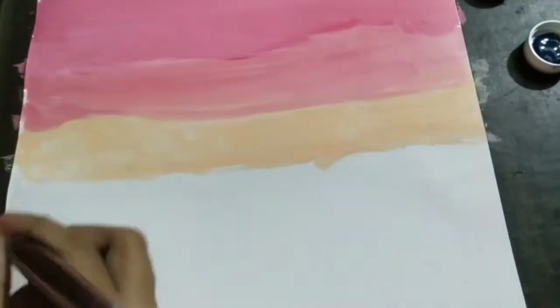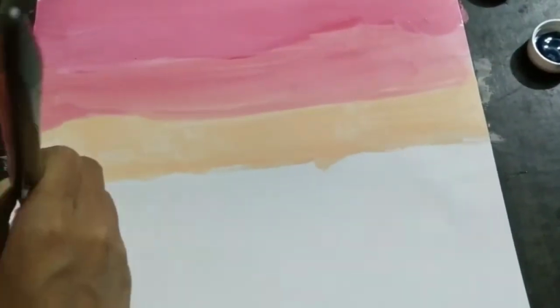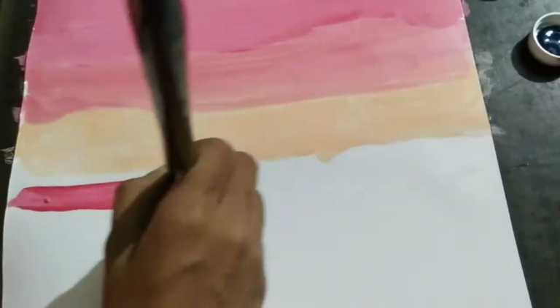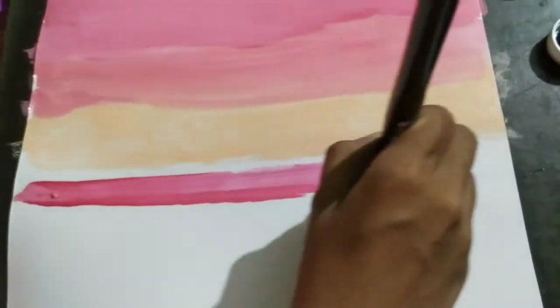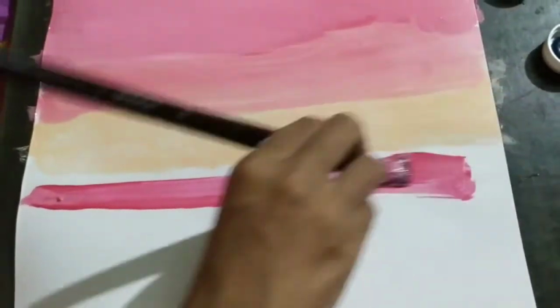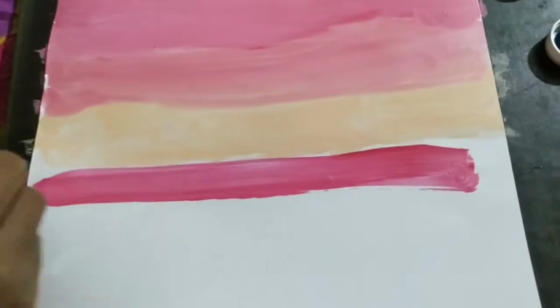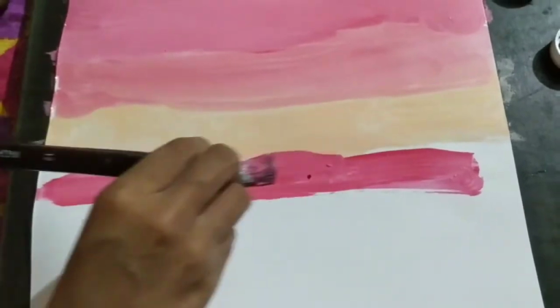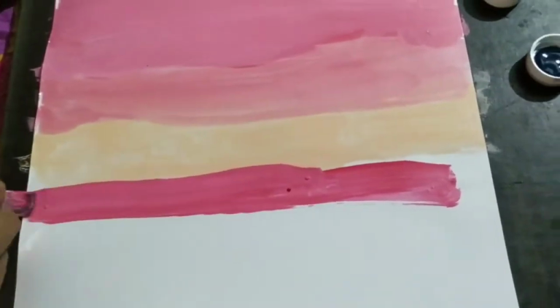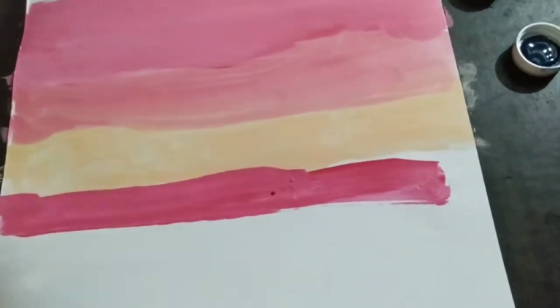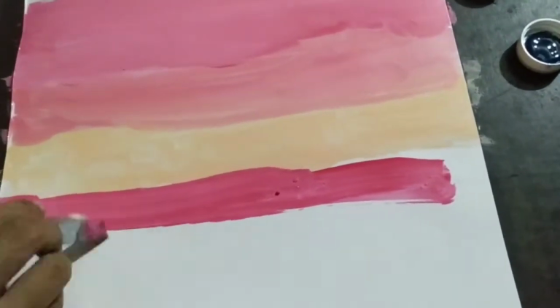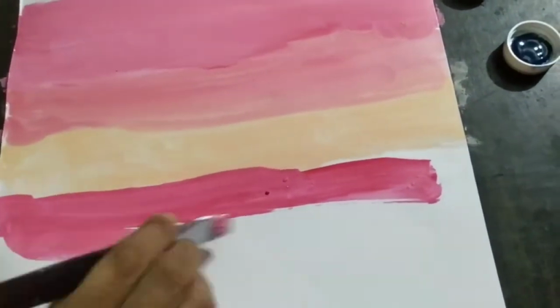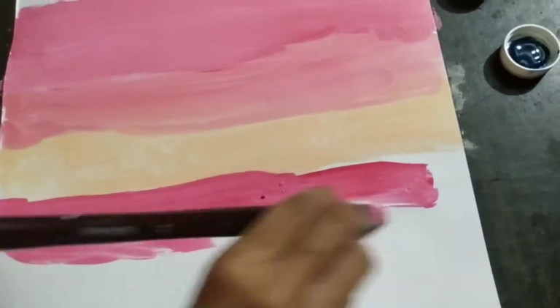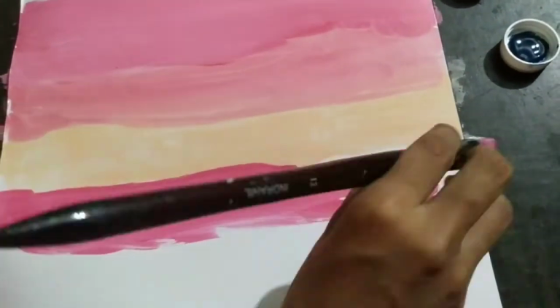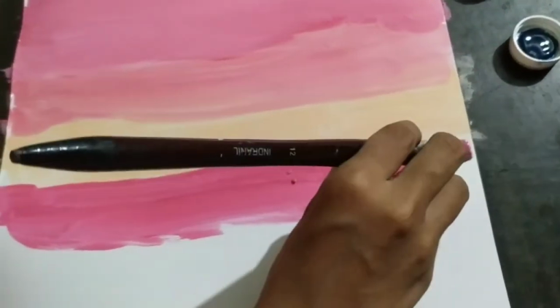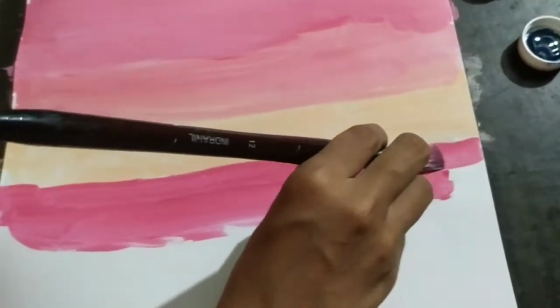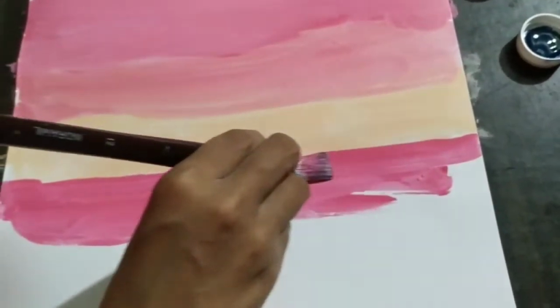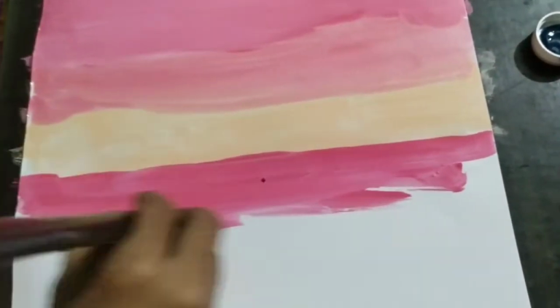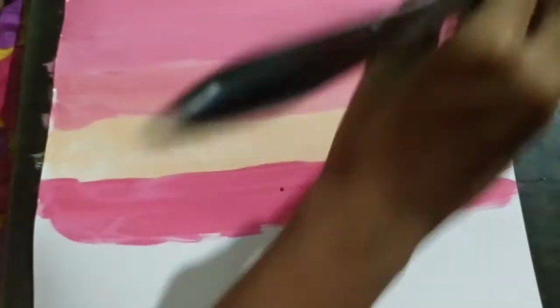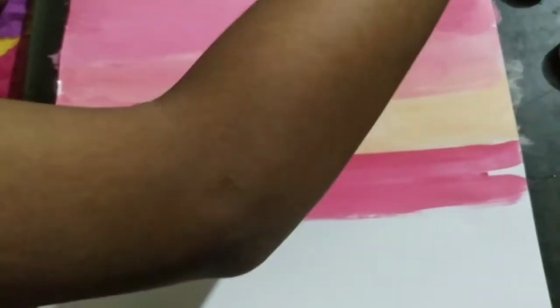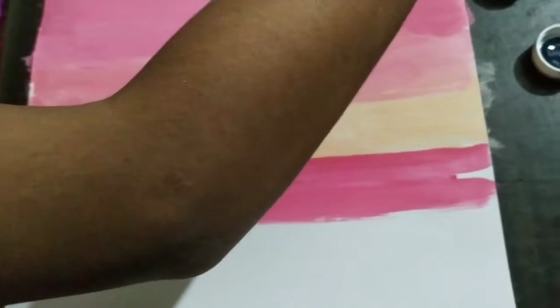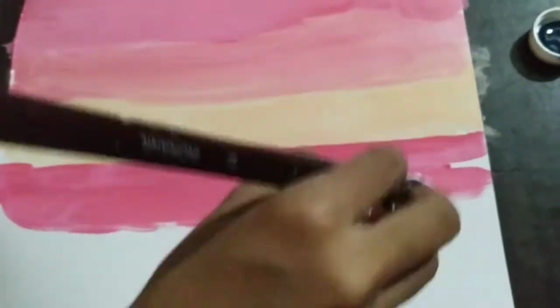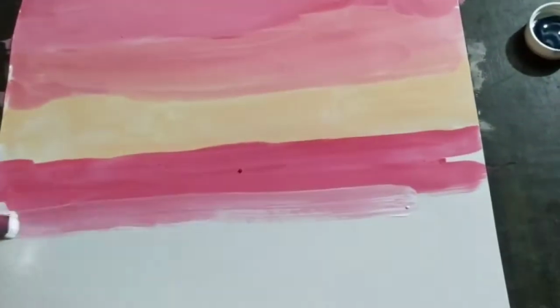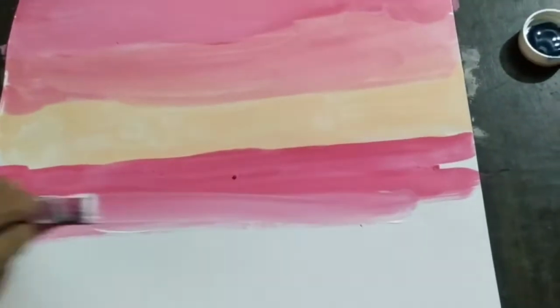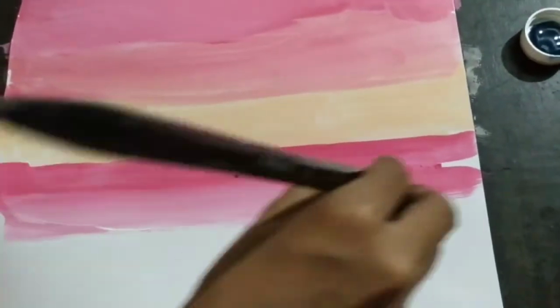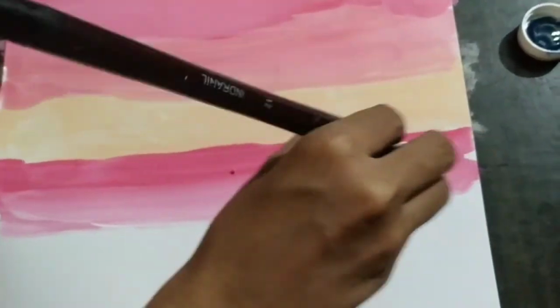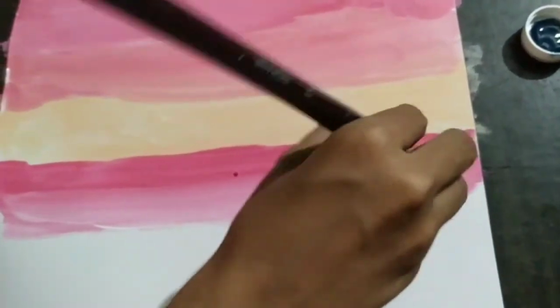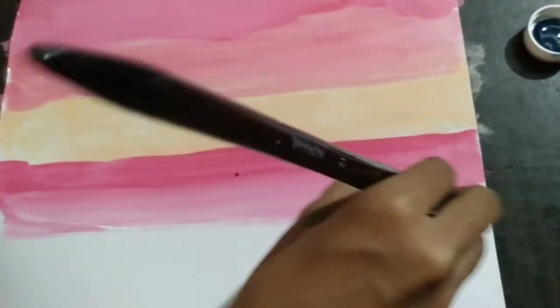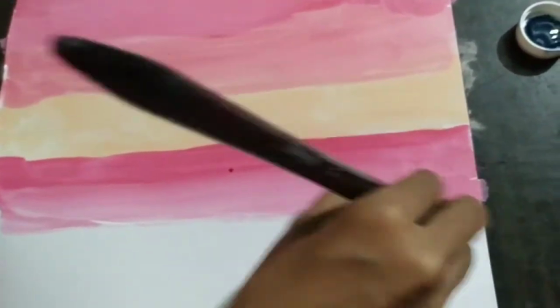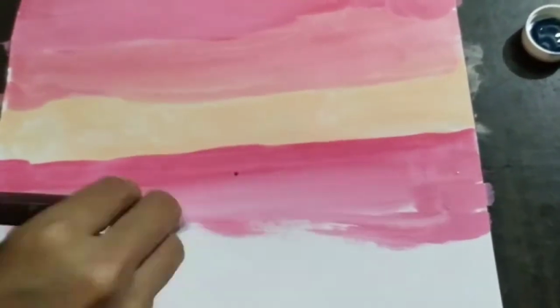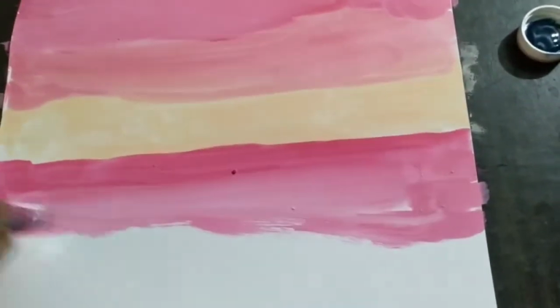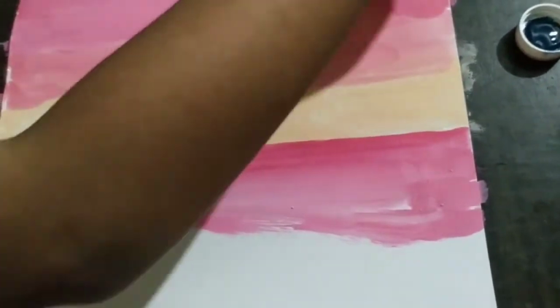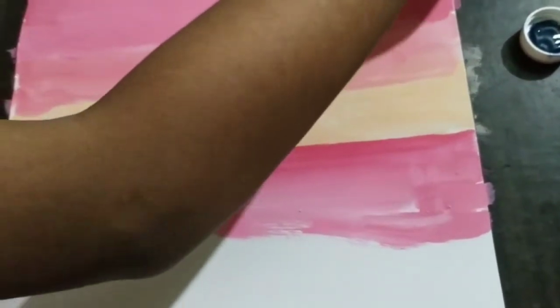Now do the same thing downwards easily with your flat brush and use pink and white color over and over again to create the background.